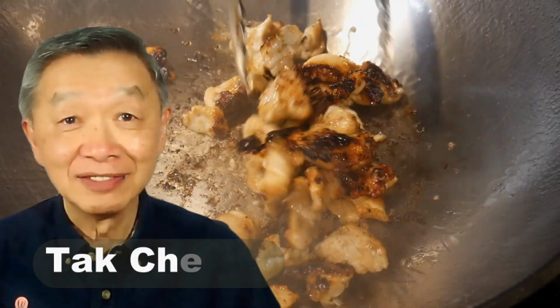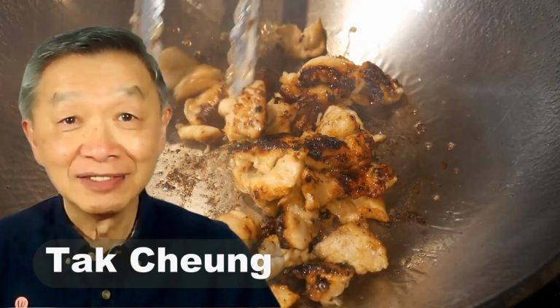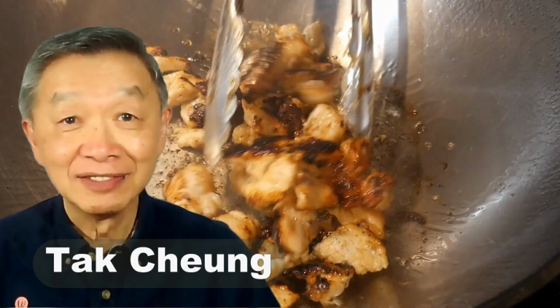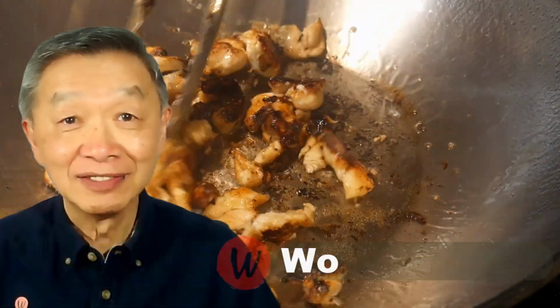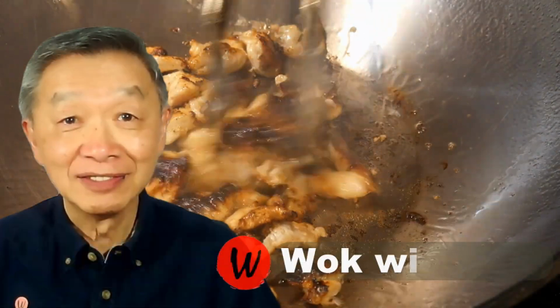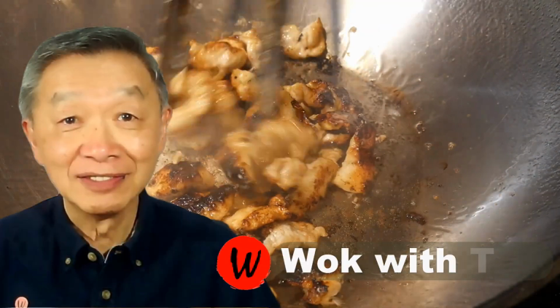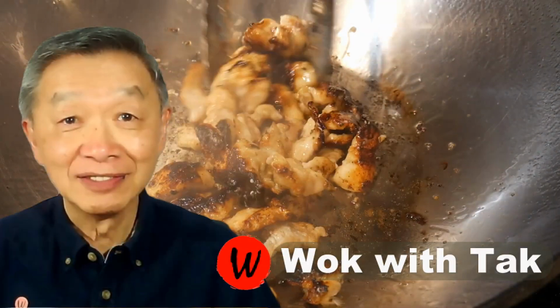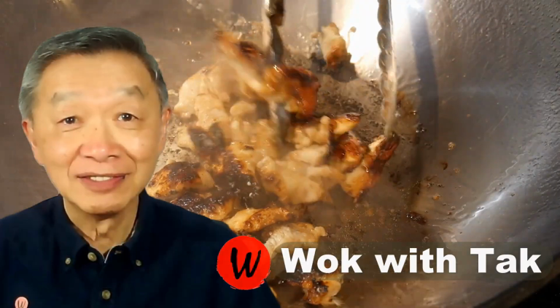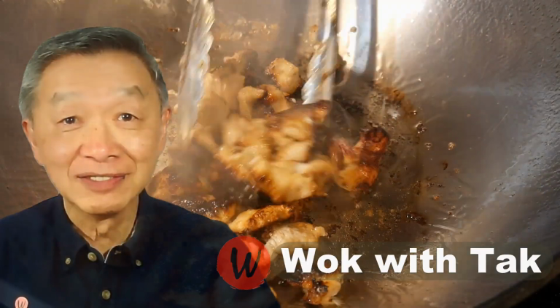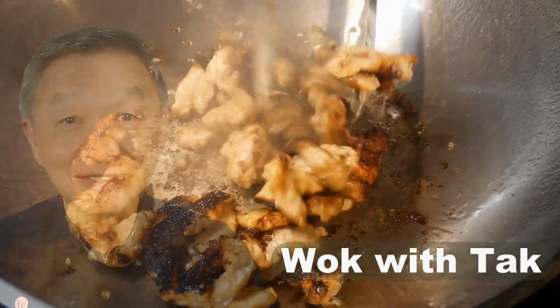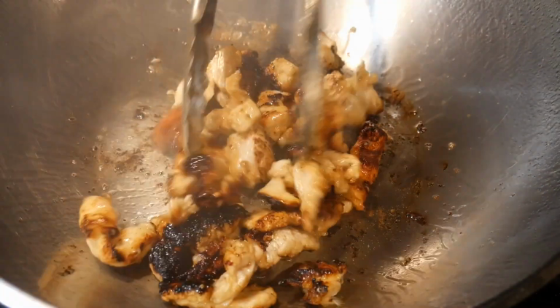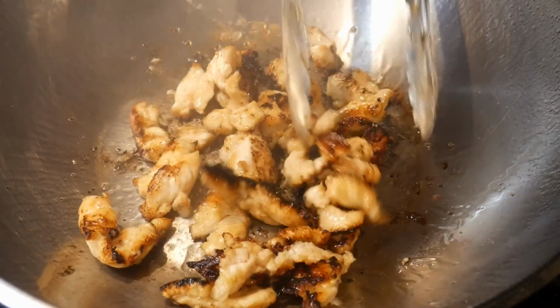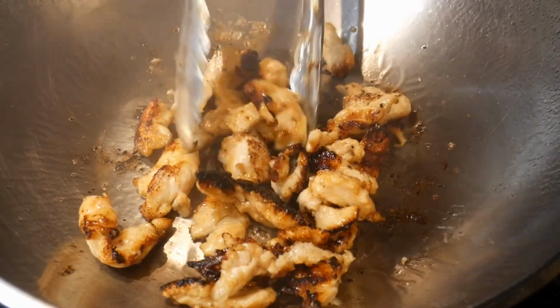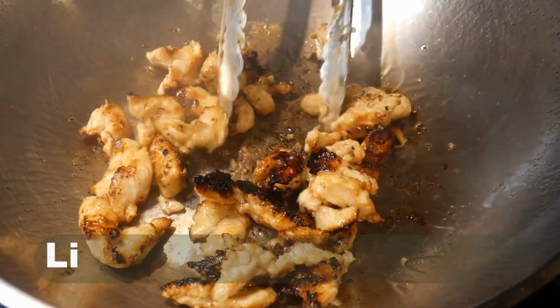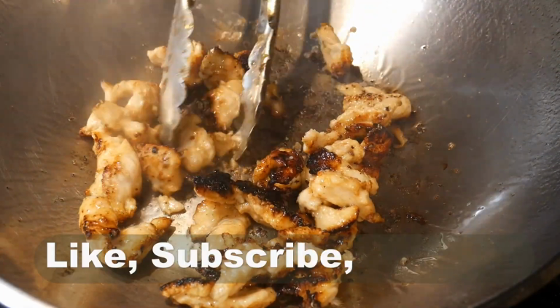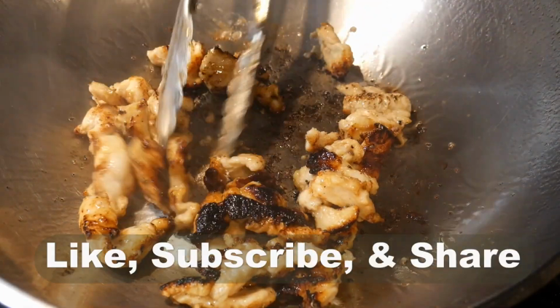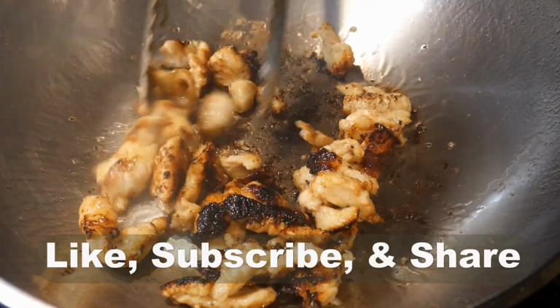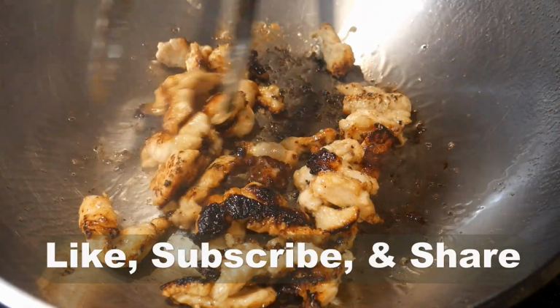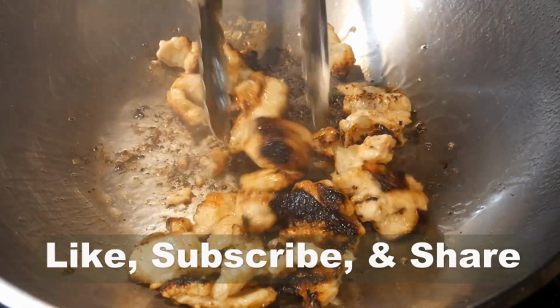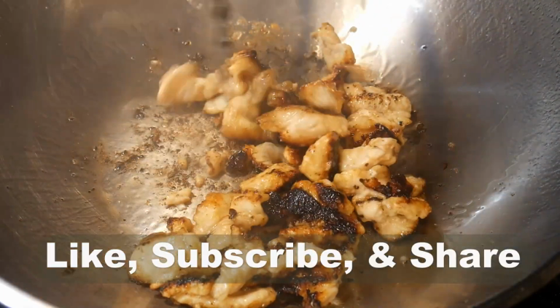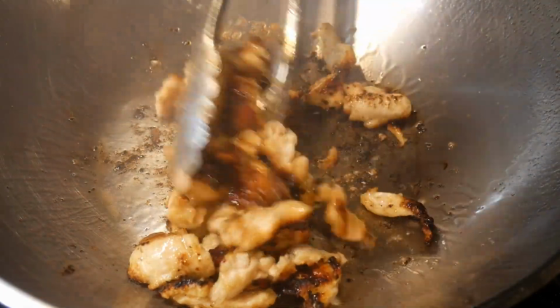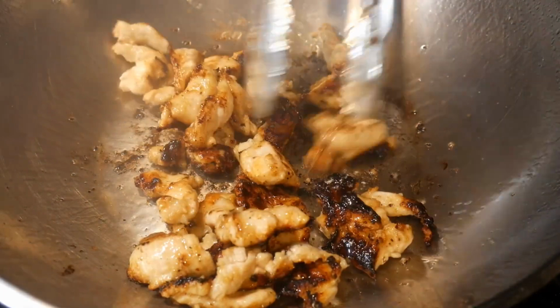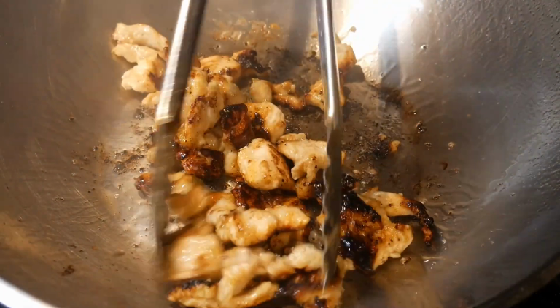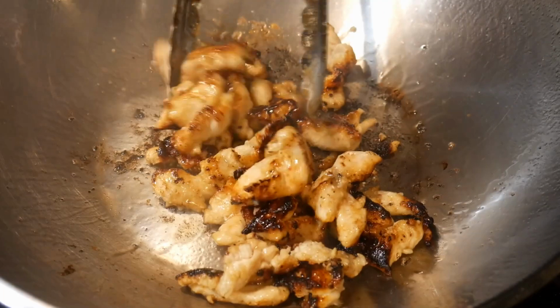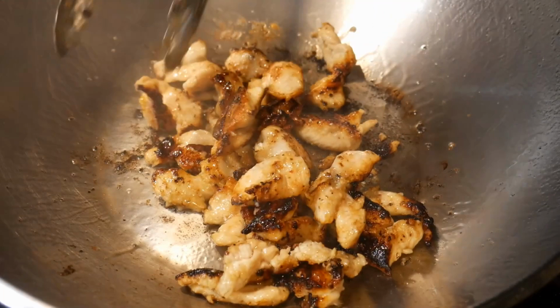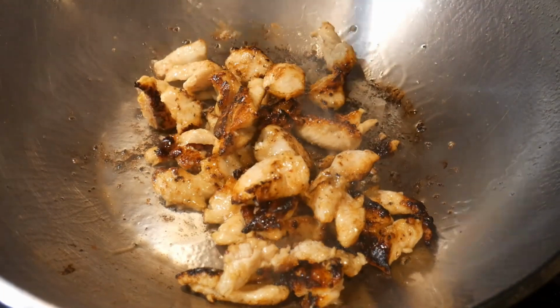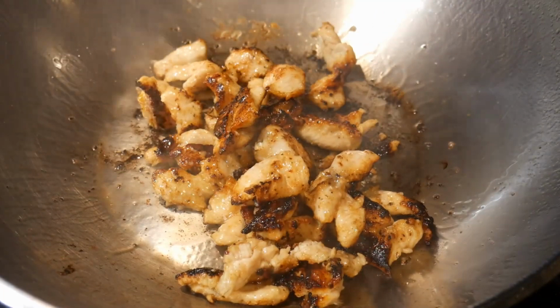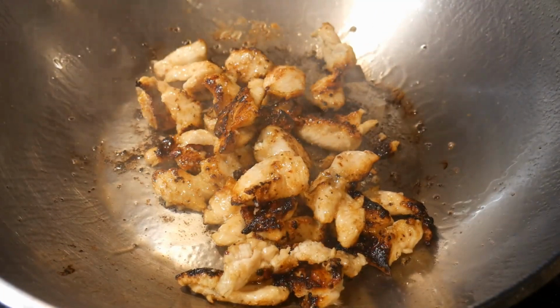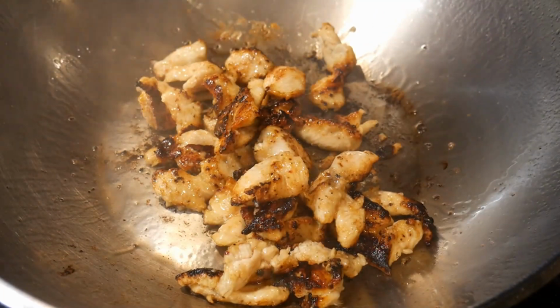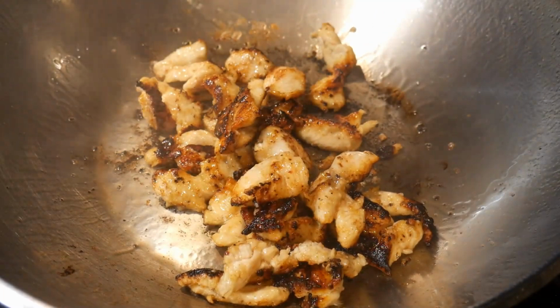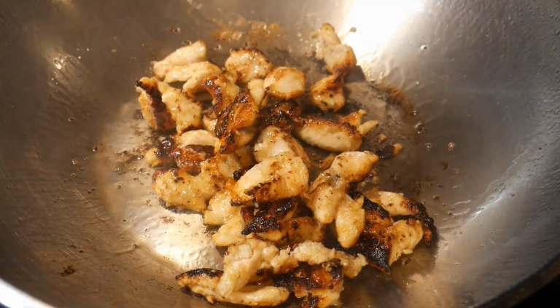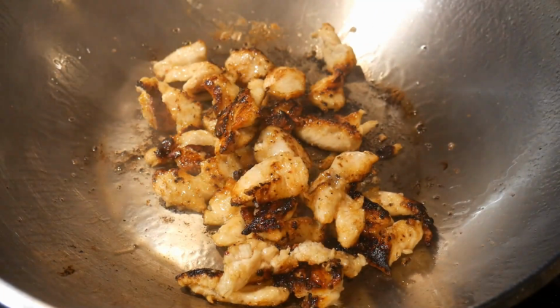Hello, this is Tak Chung from Walk with Tak. Welcome to my YouTube channel. If you enjoy this video, please like, subscribe, and share. The goal of my YouTube channel is to make home cooking as part of your daily routine.